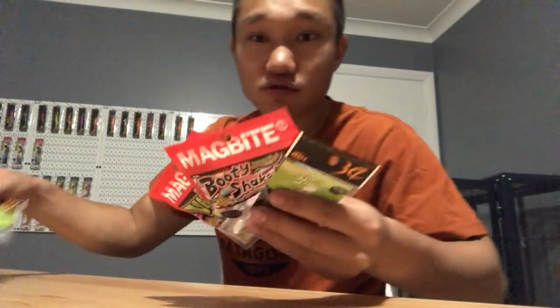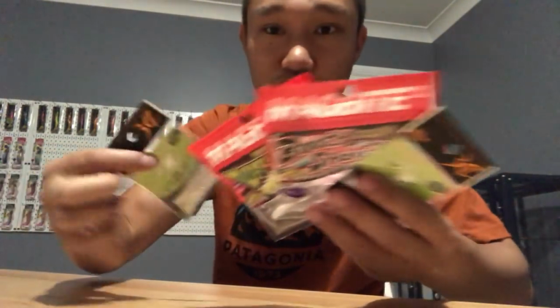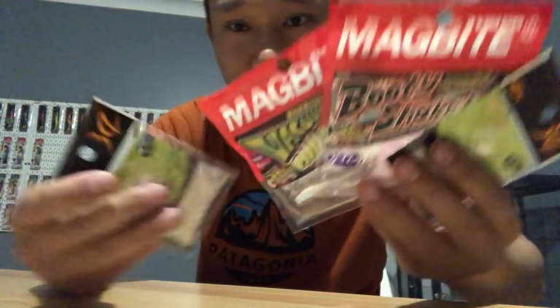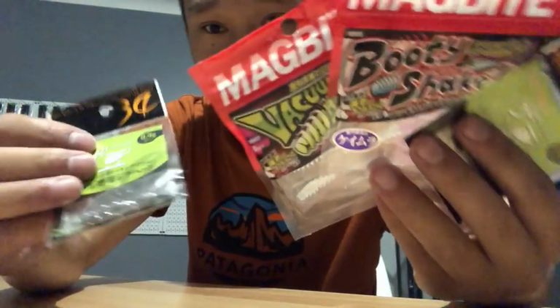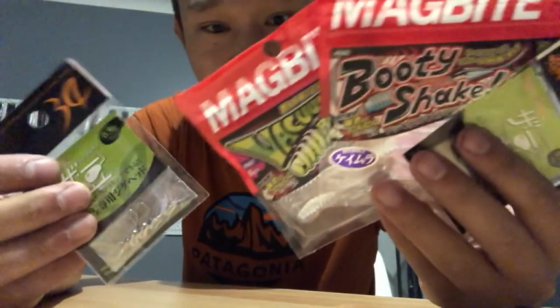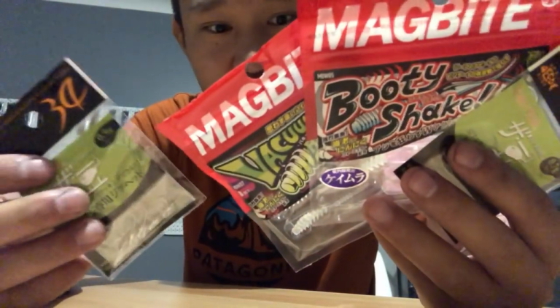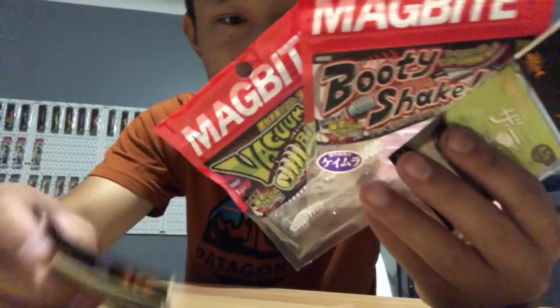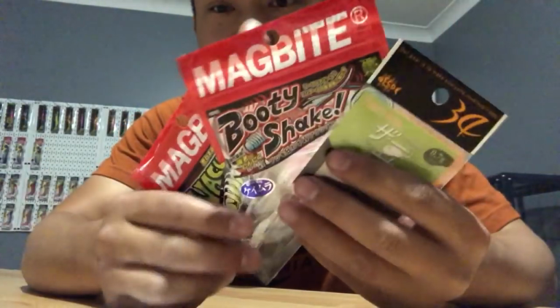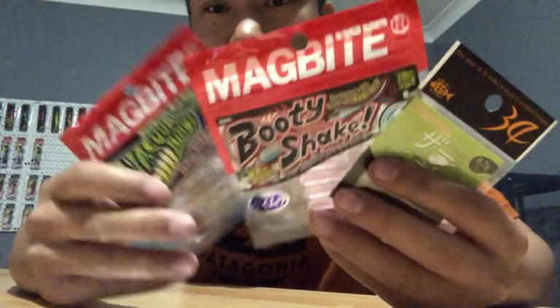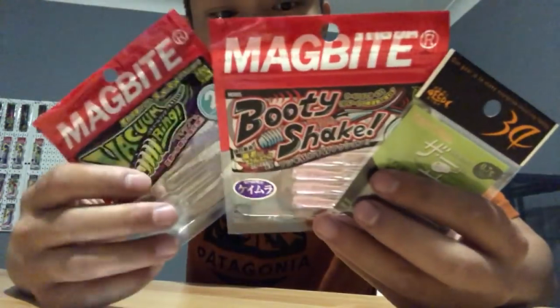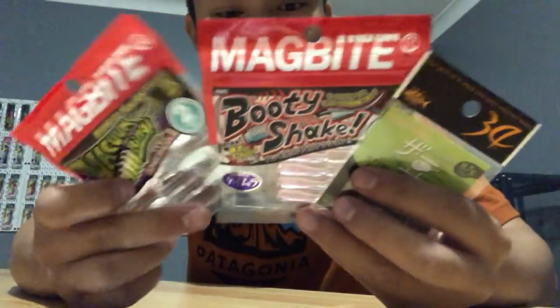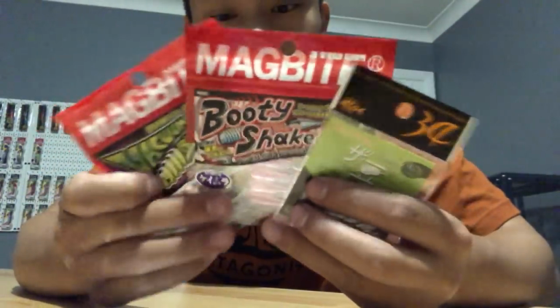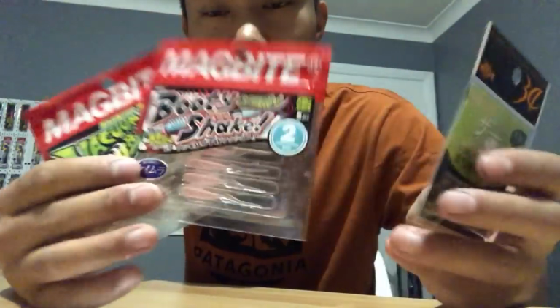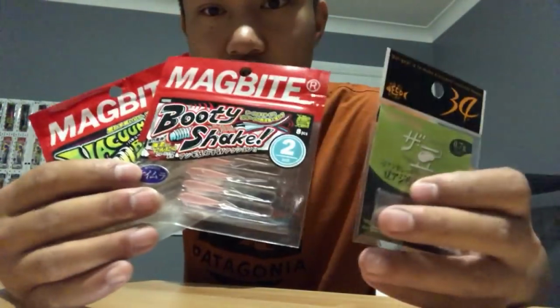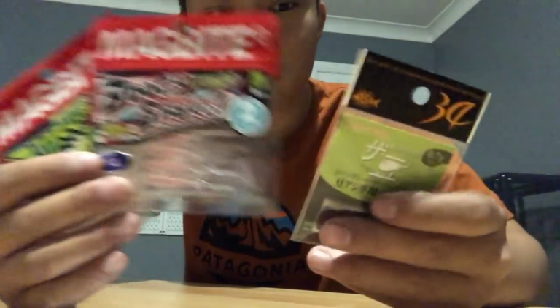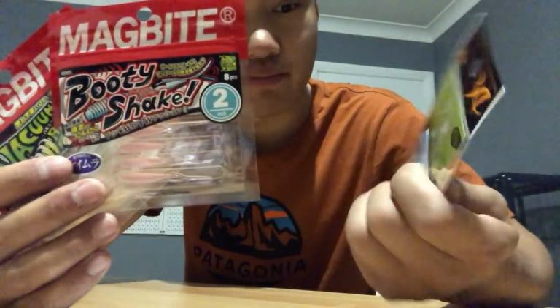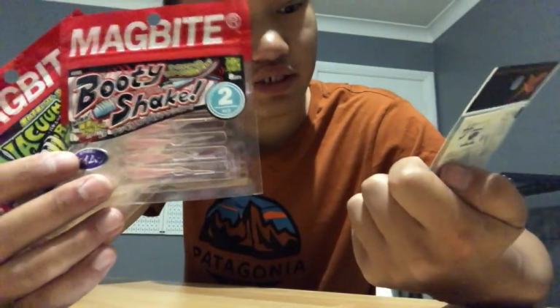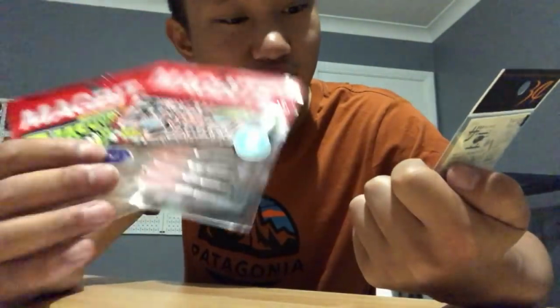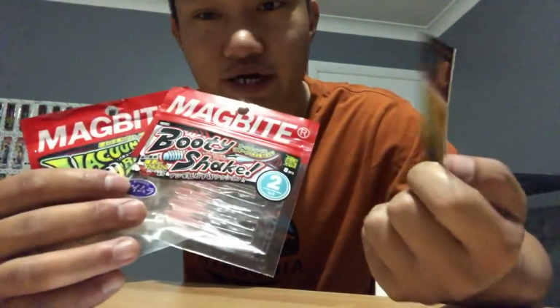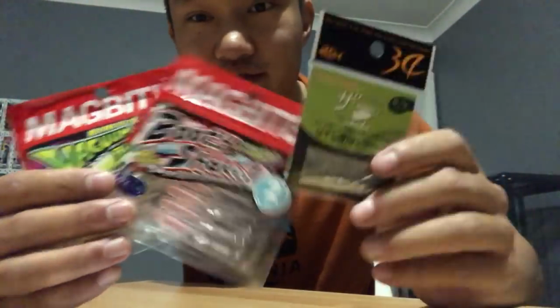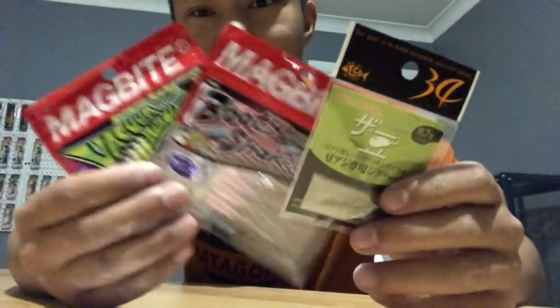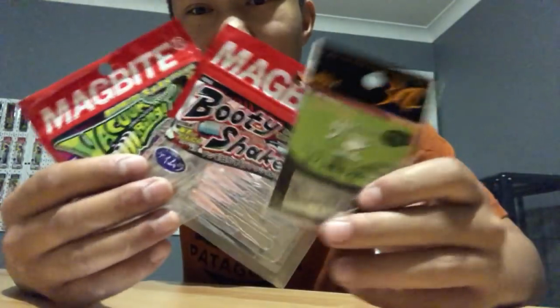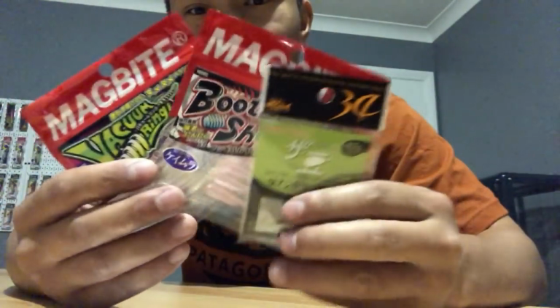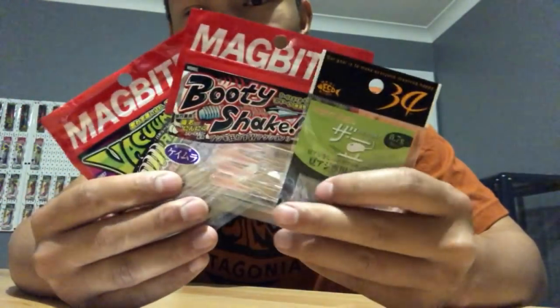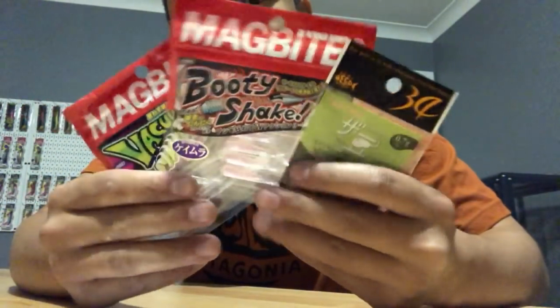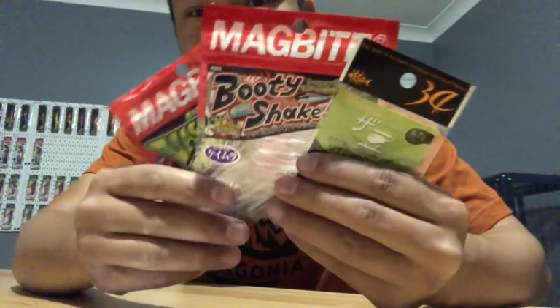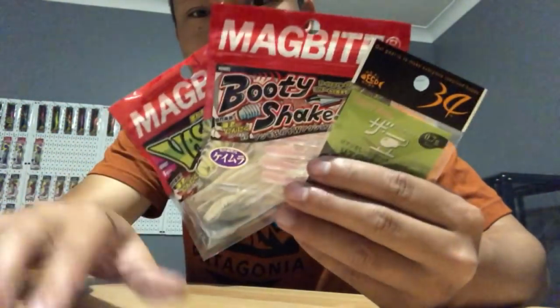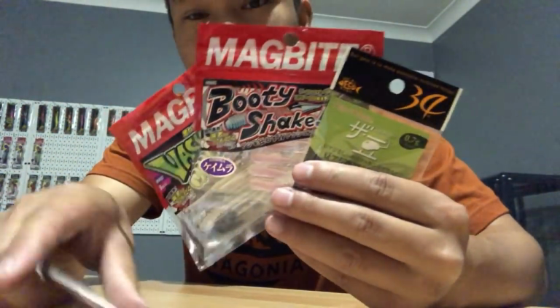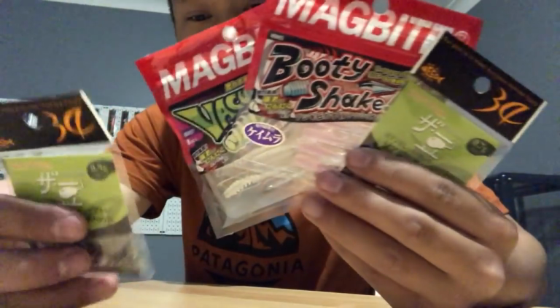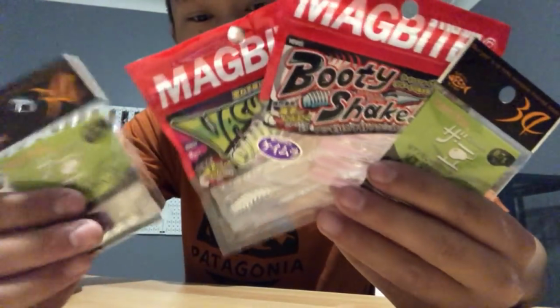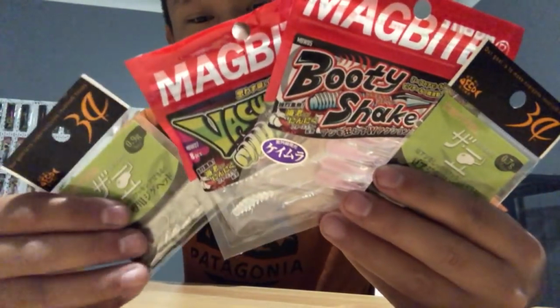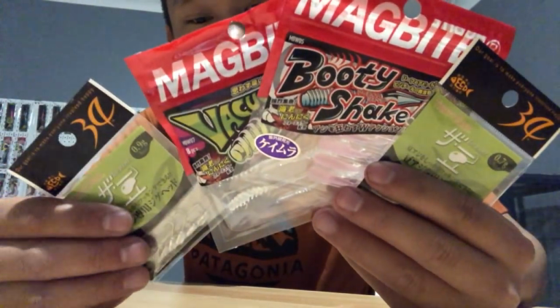I've got some aging stuff, some jig heads, and a couple of Magbot soft plastics for my mate Matt. Hope you like these, mate. The Gekka Bijin.